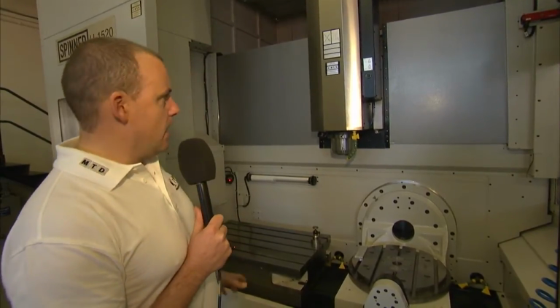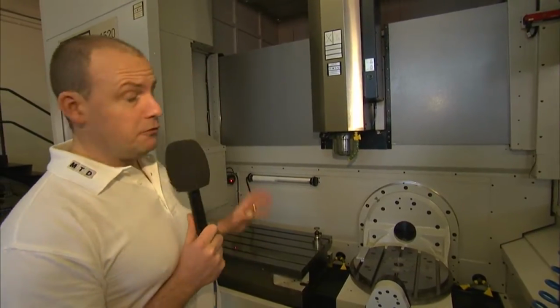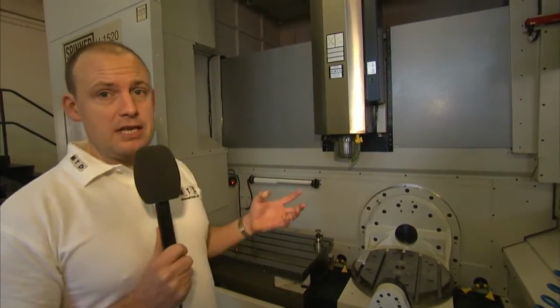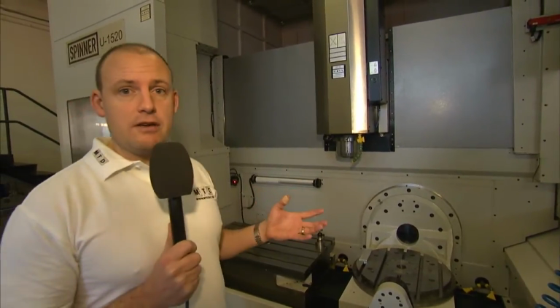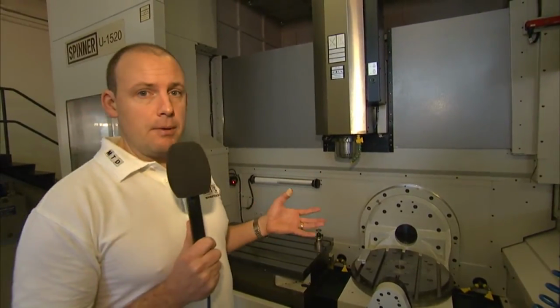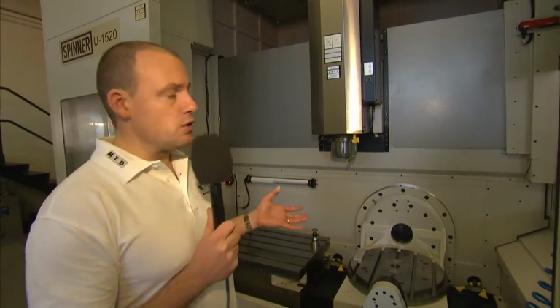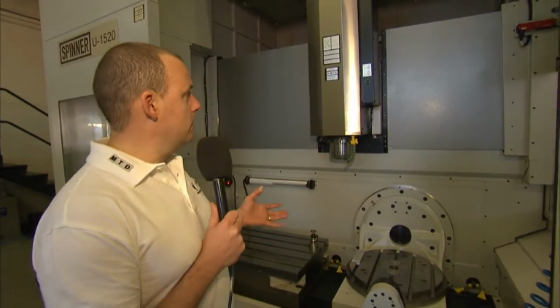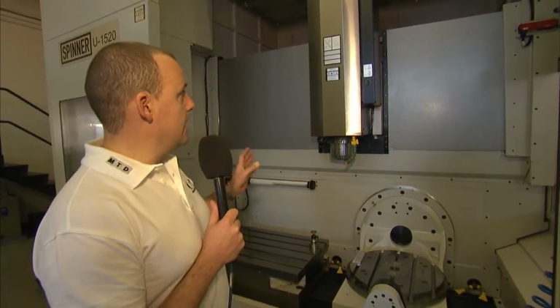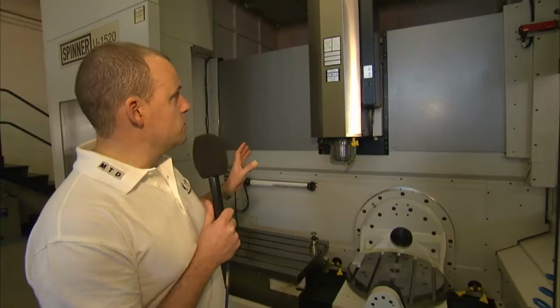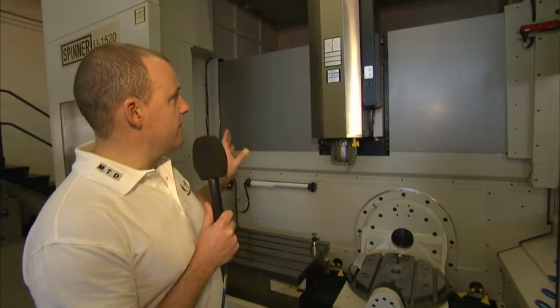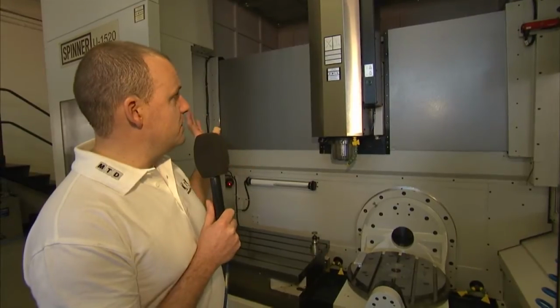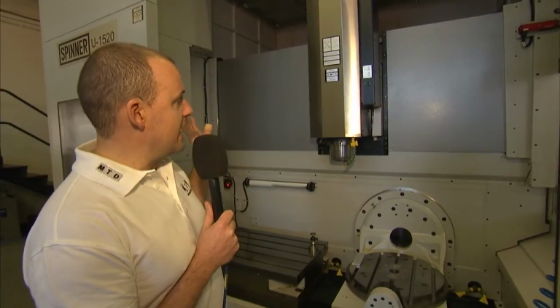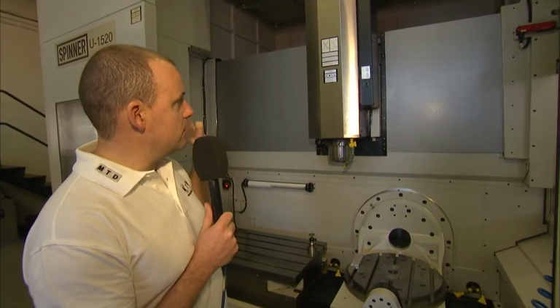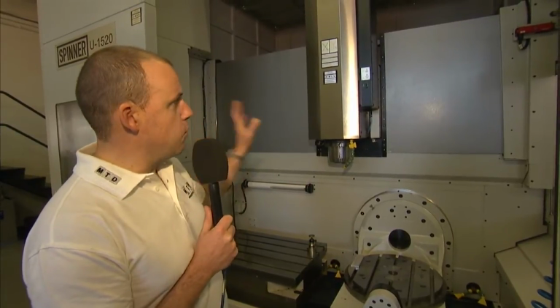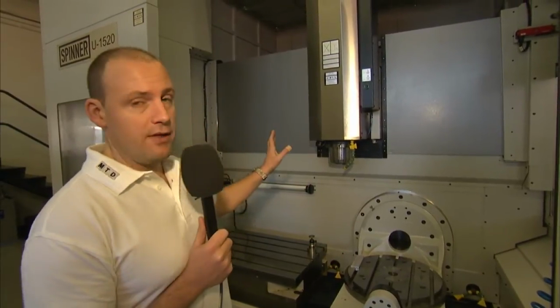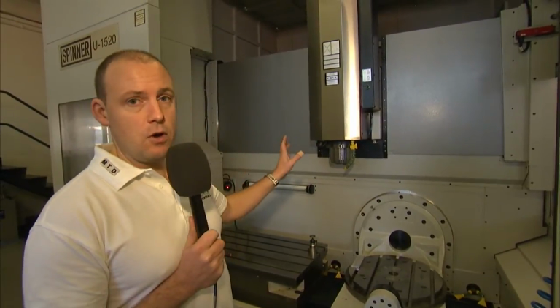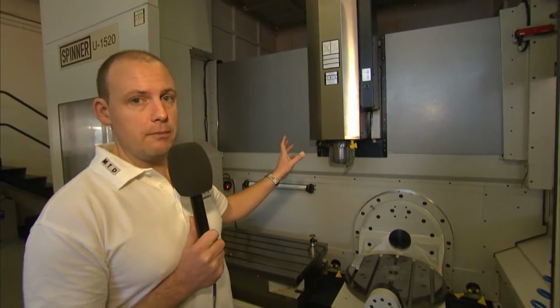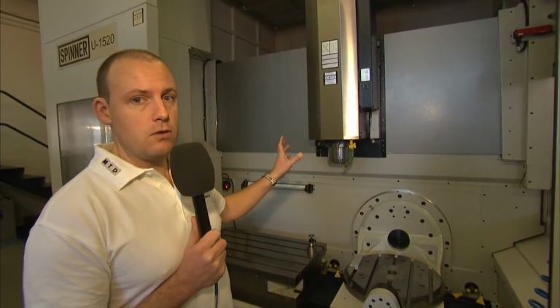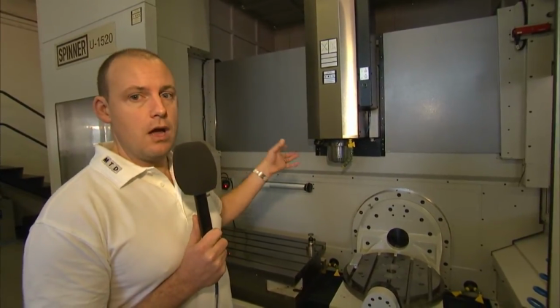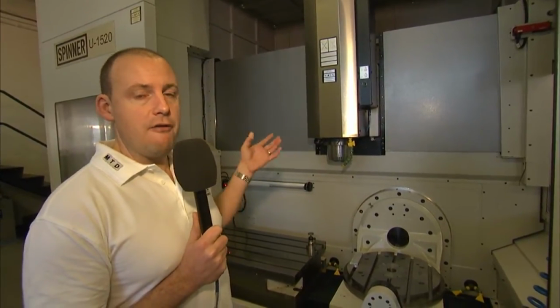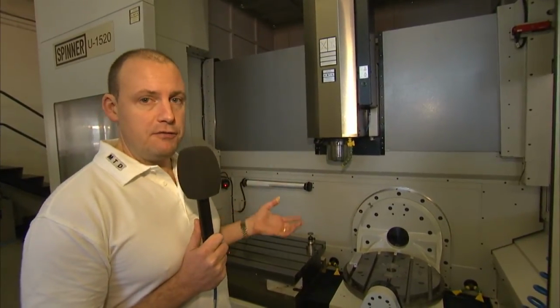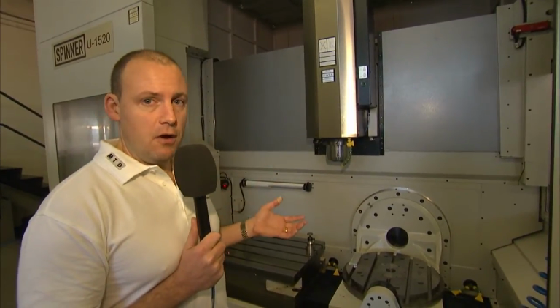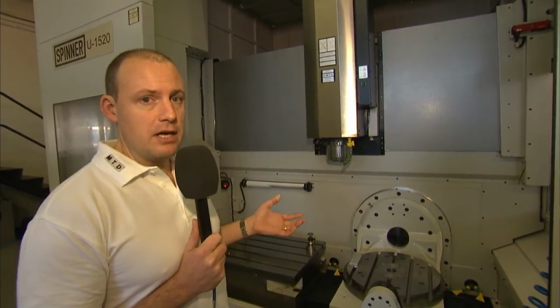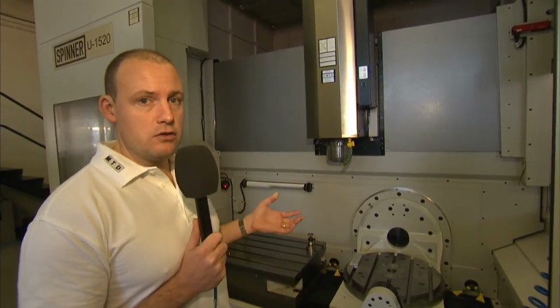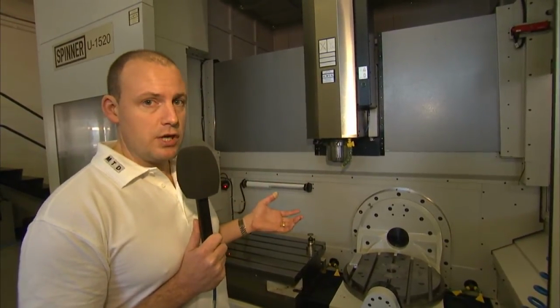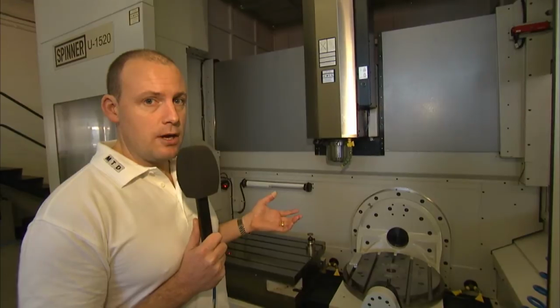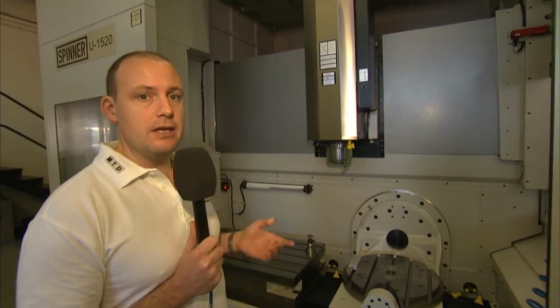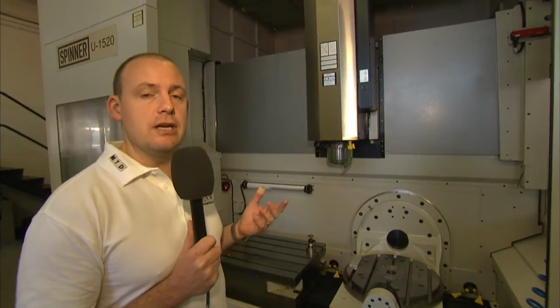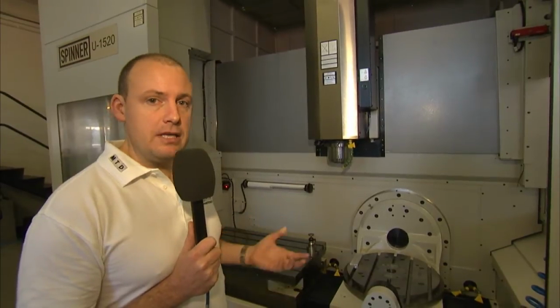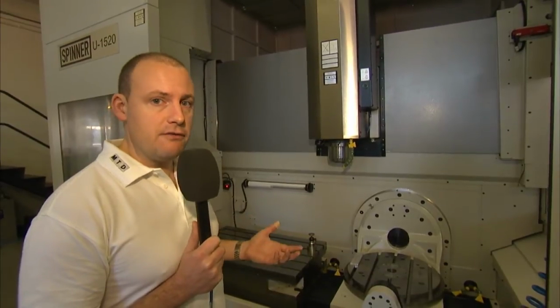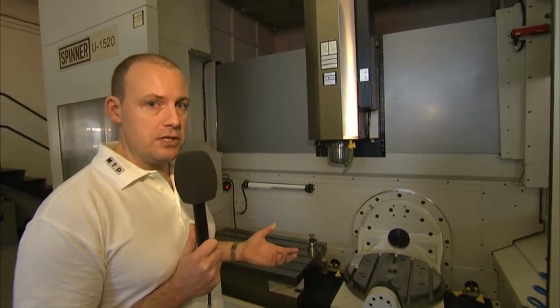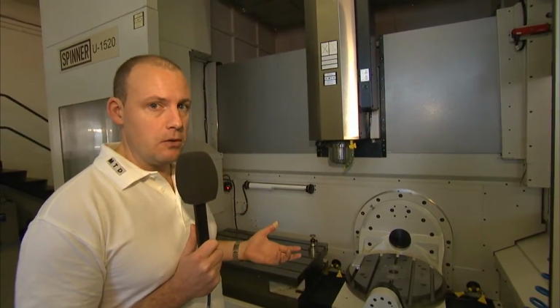This machine is actually available ex-stock. It comes with a standard 12,000 RPM spindle, a 55-station tool changer, and it's a BT-40 spindle.